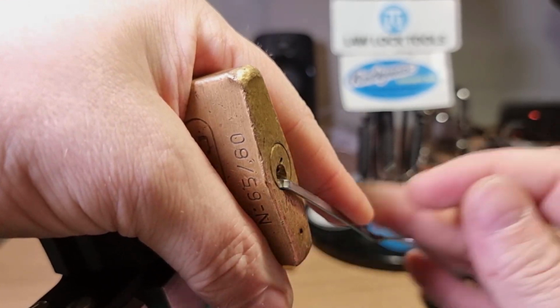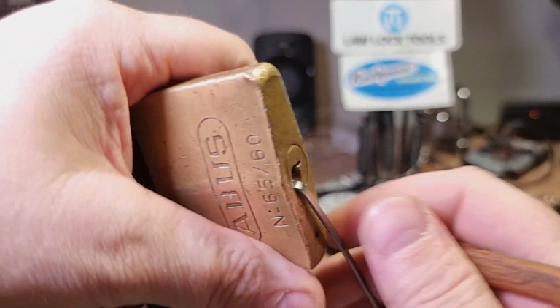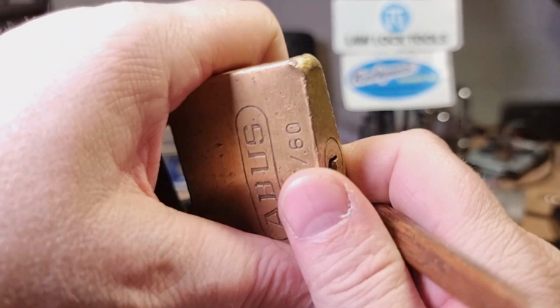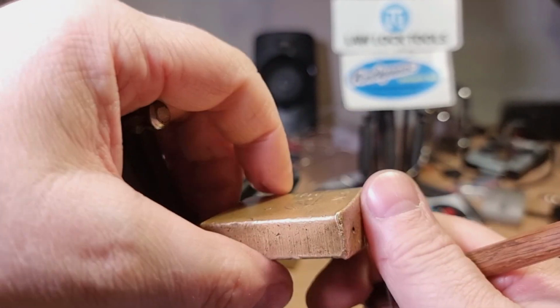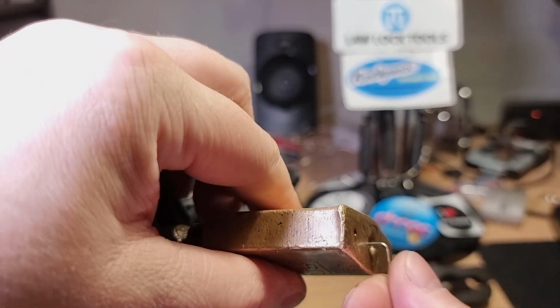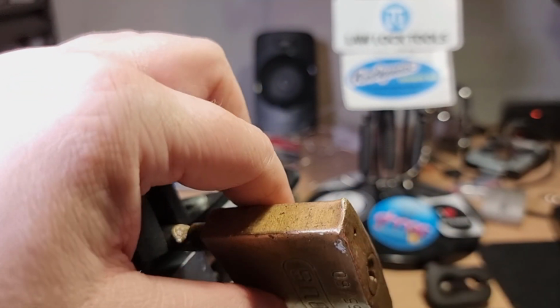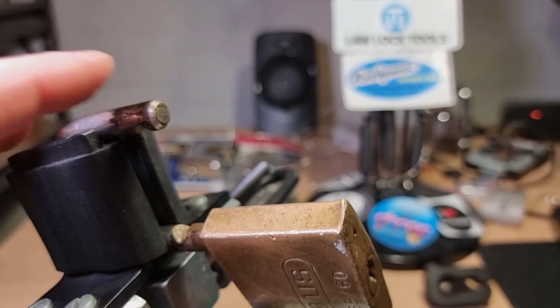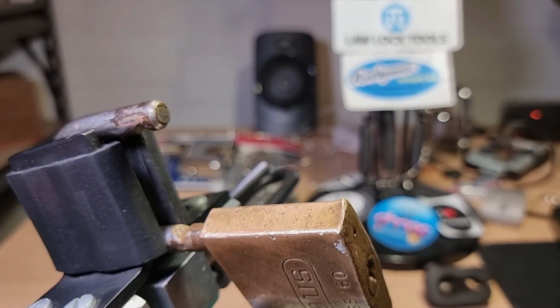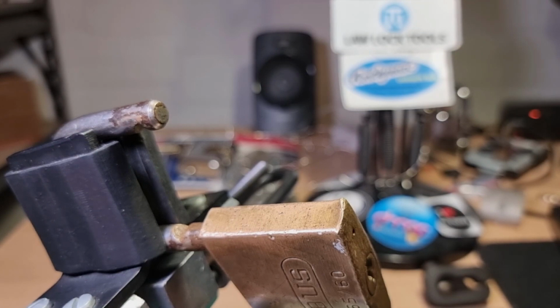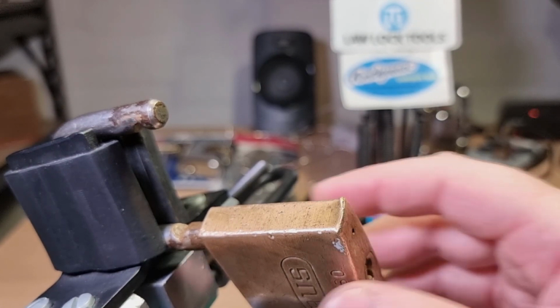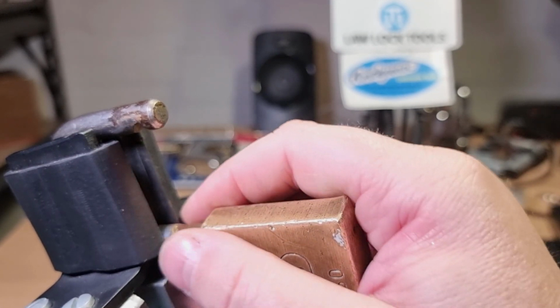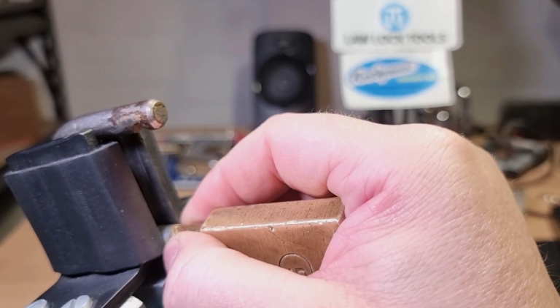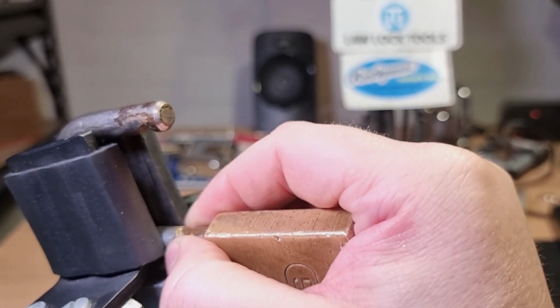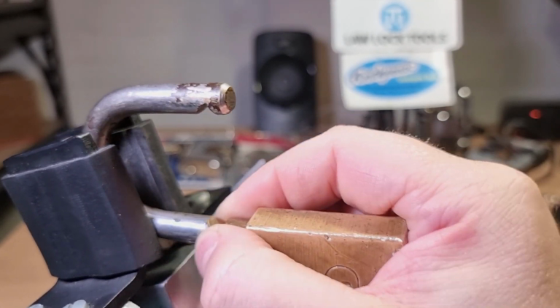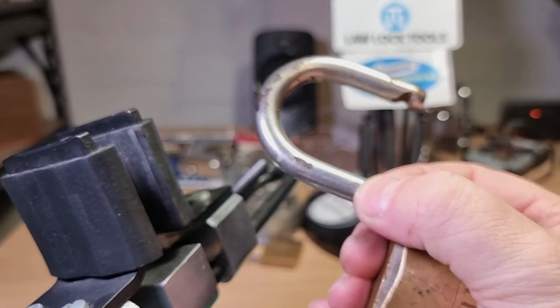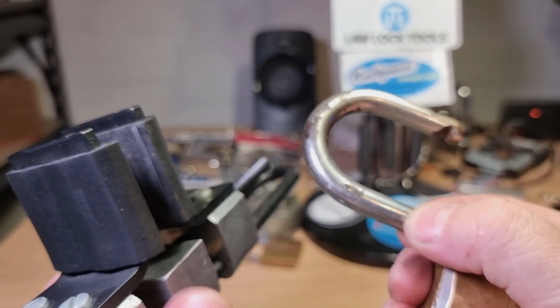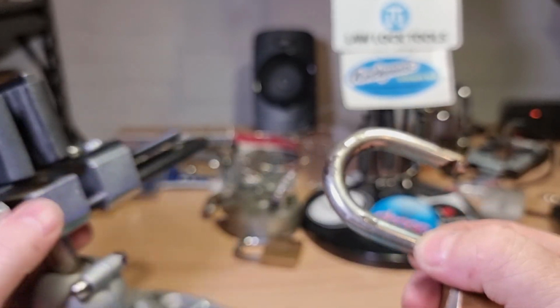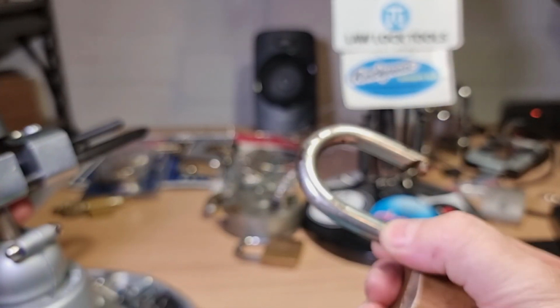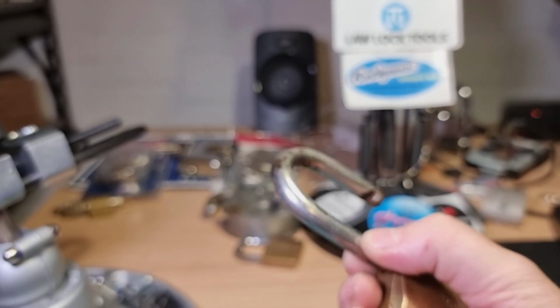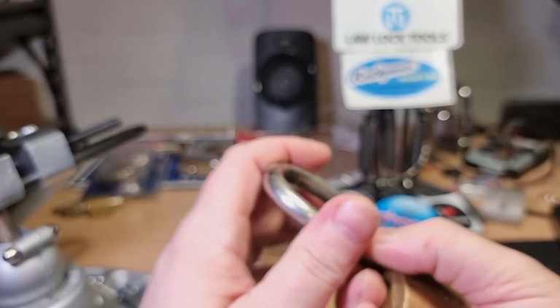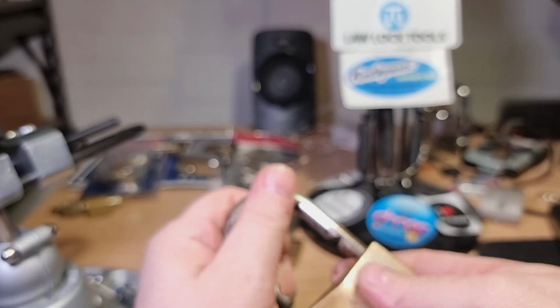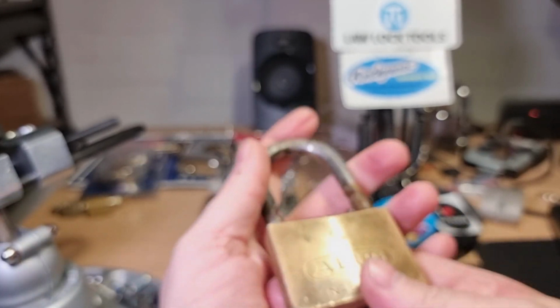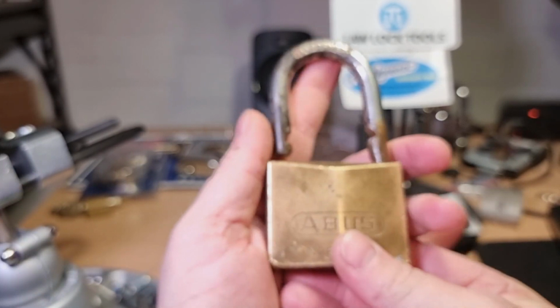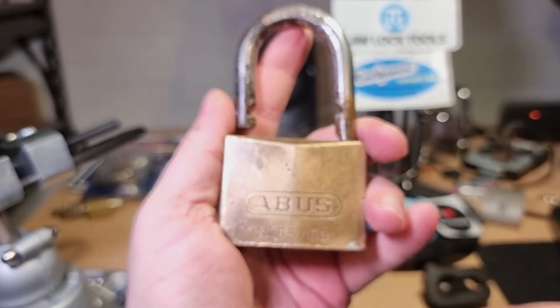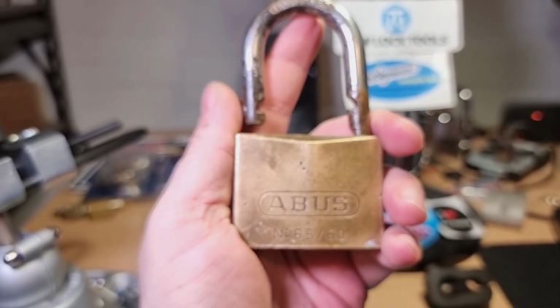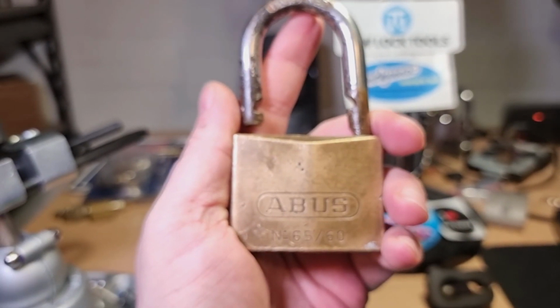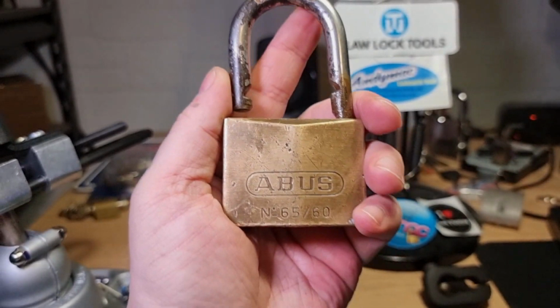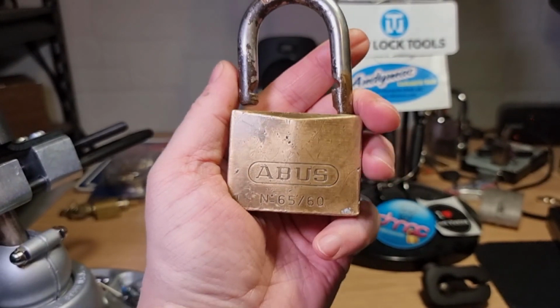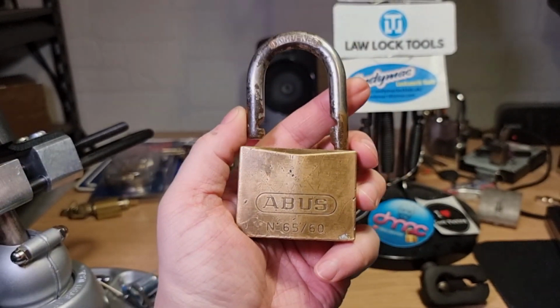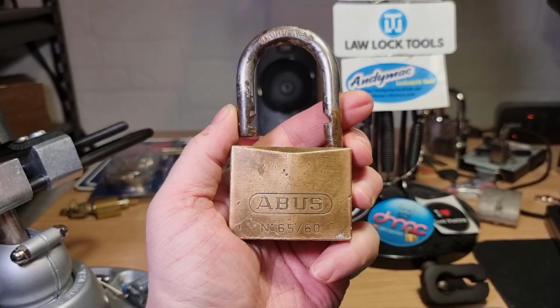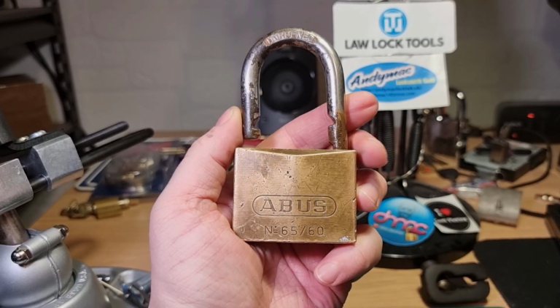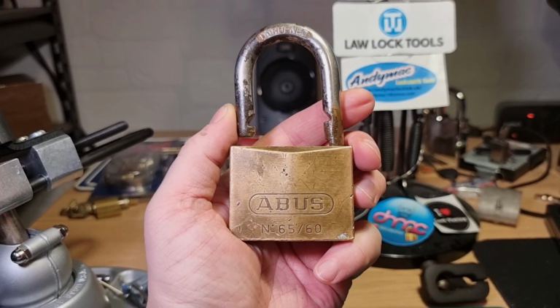And there we go! That was a battle. There we are — the Abus 6560.